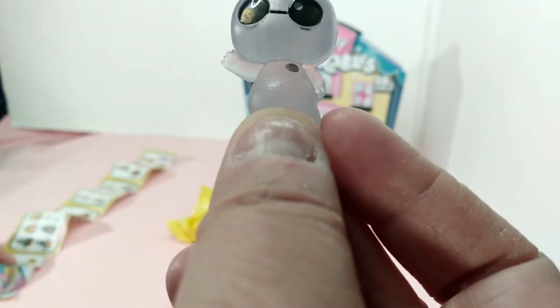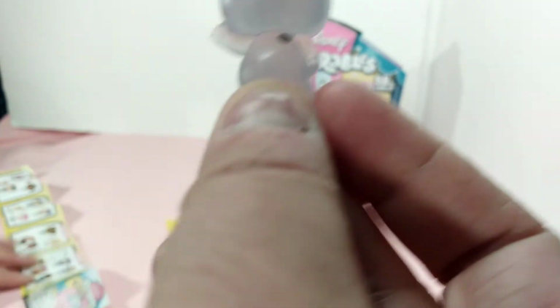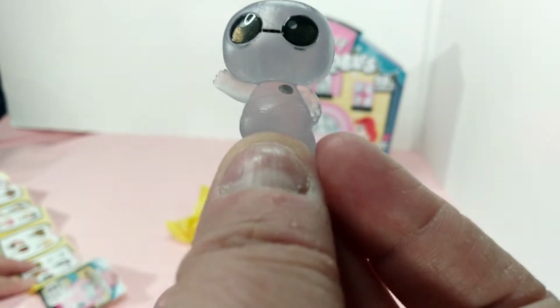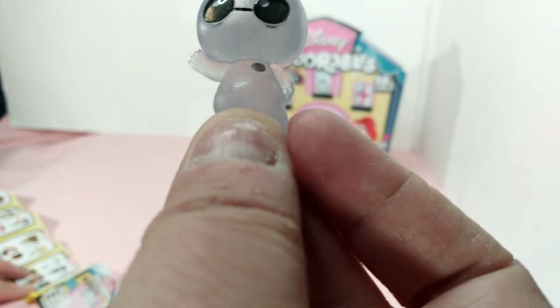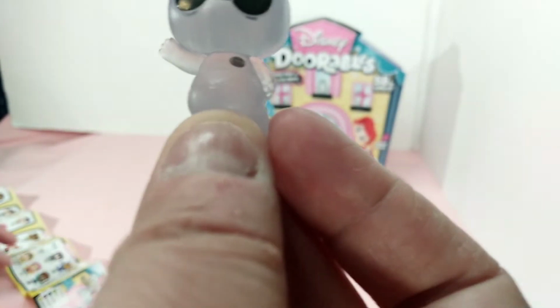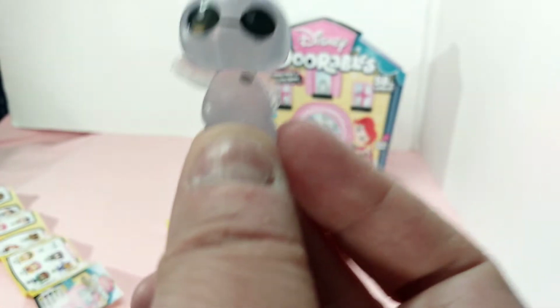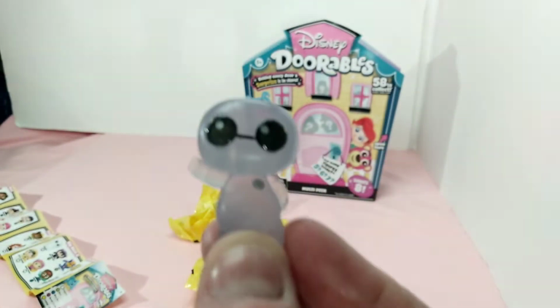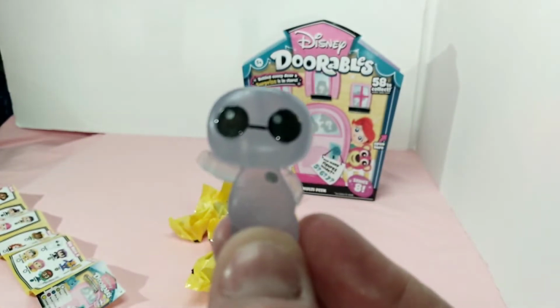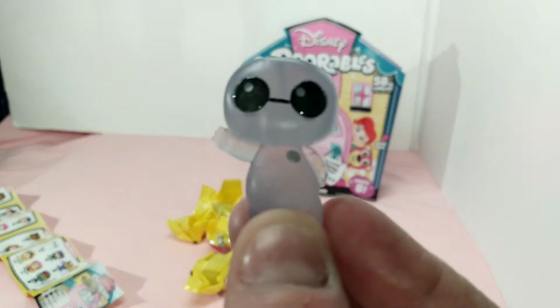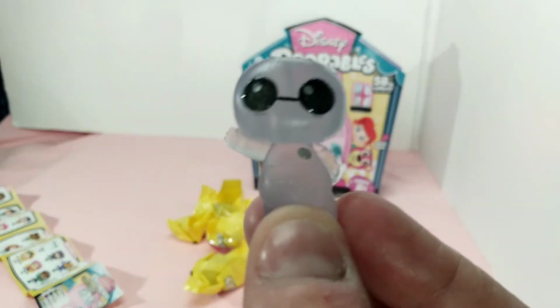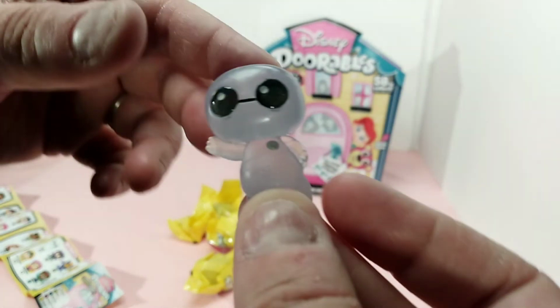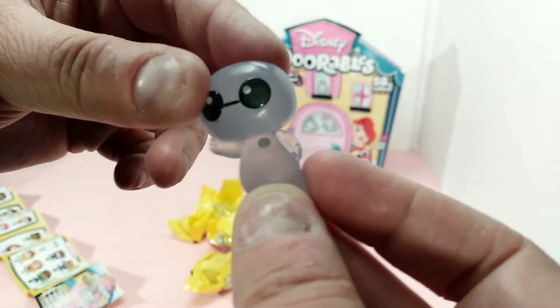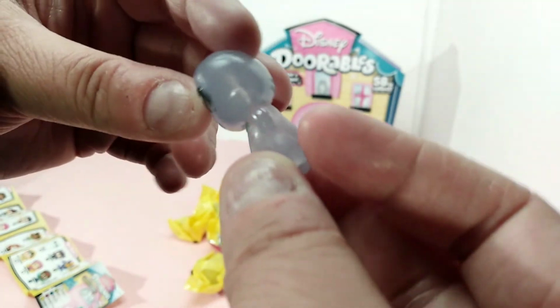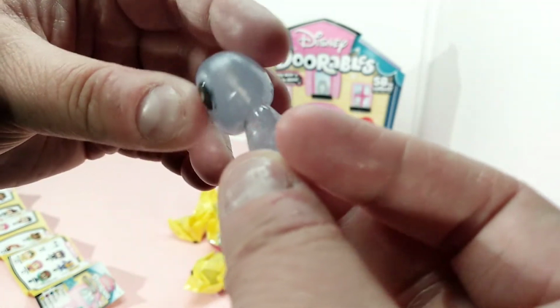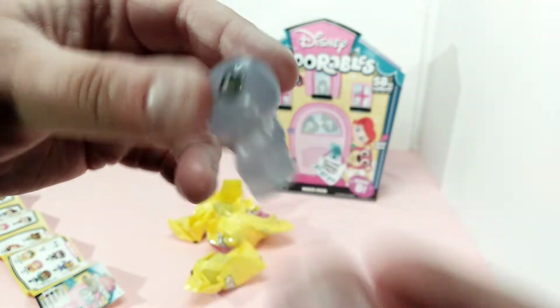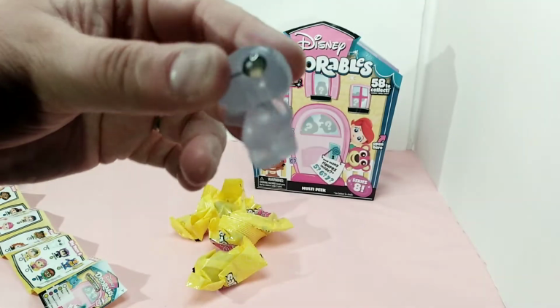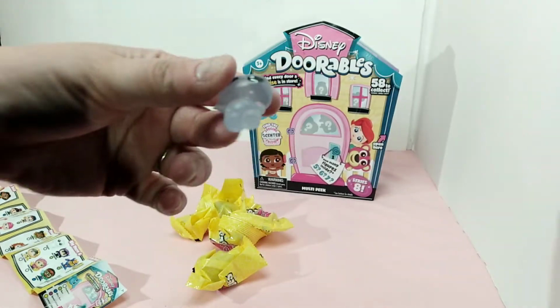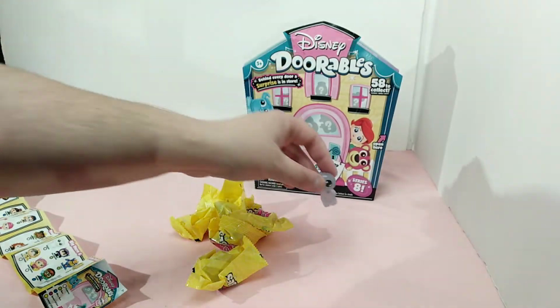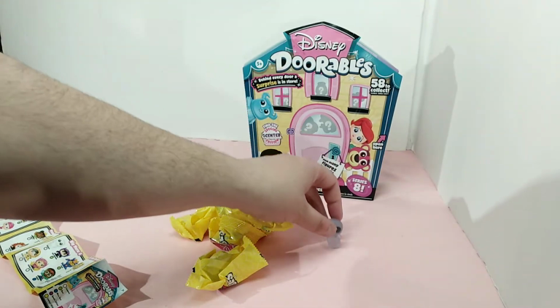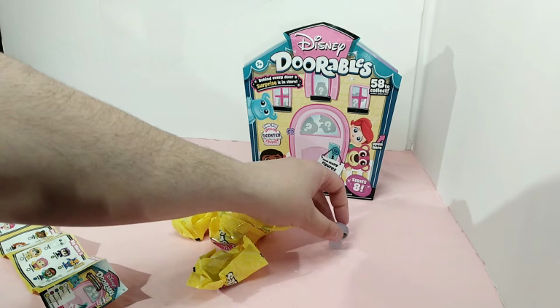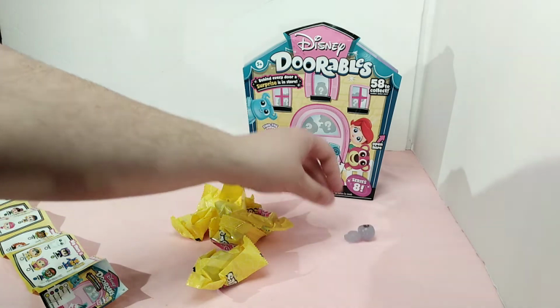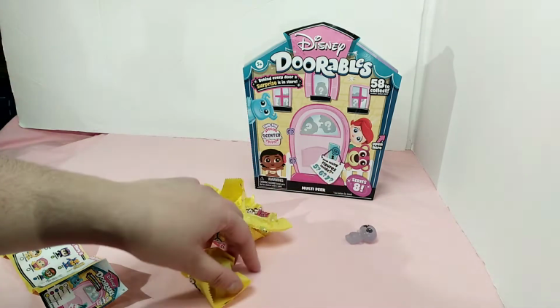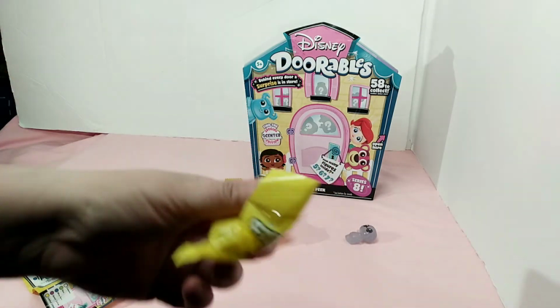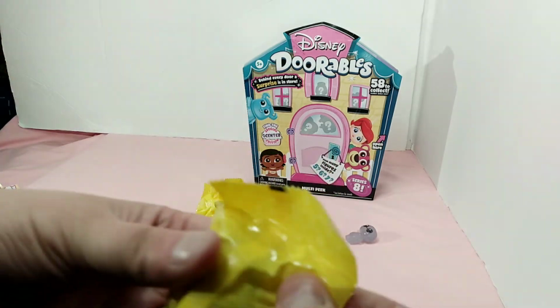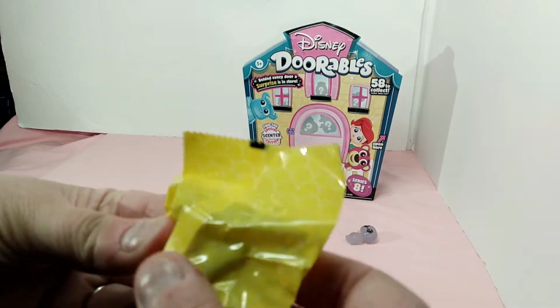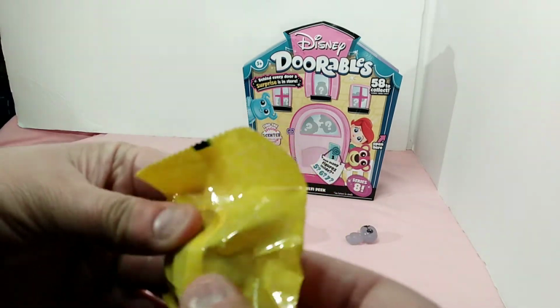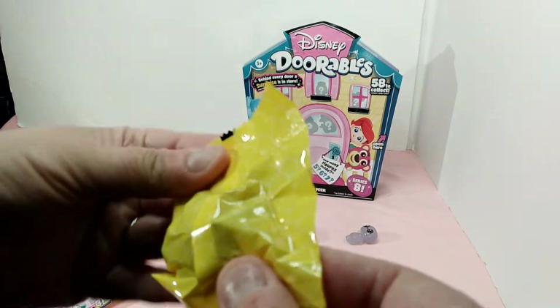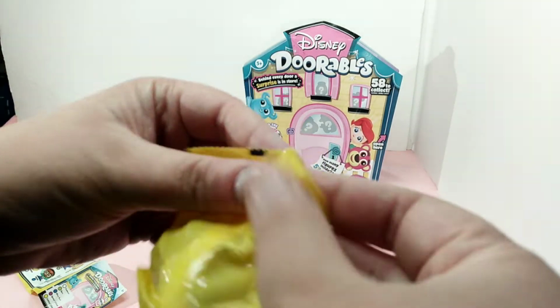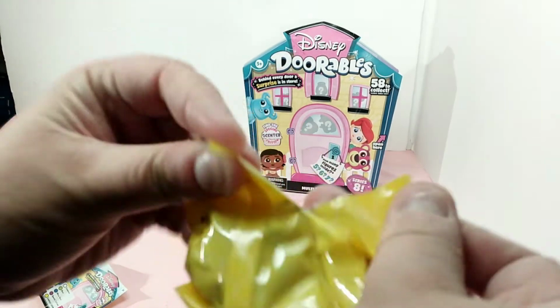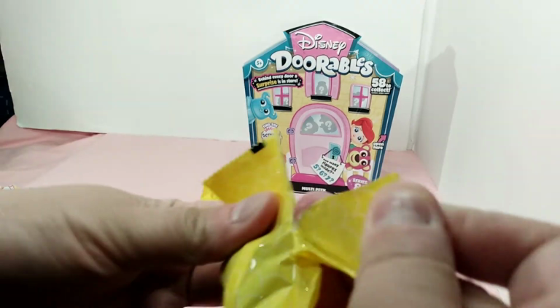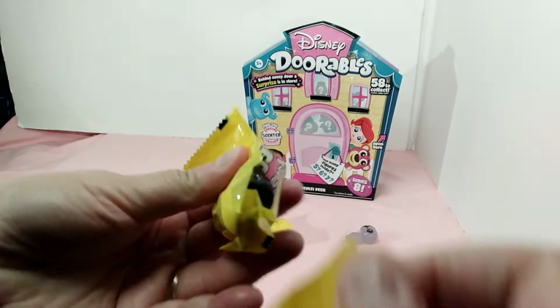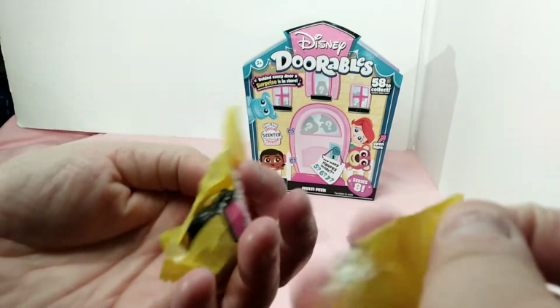This is Baymax, although it doesn't look like Baymax — this one's kind of a dark gray looking thing. But that's Baymax.